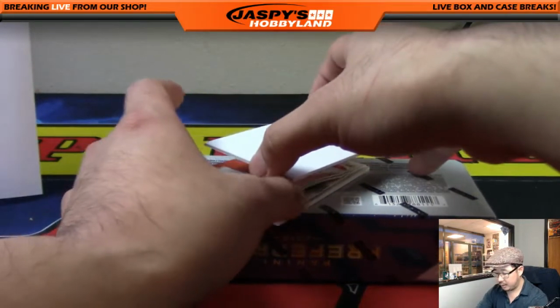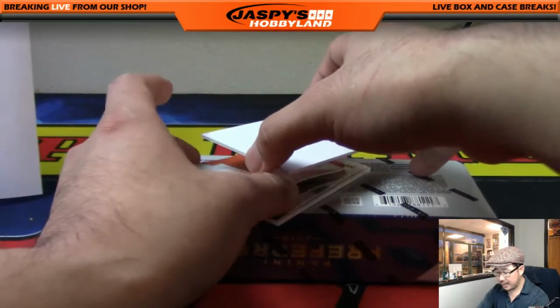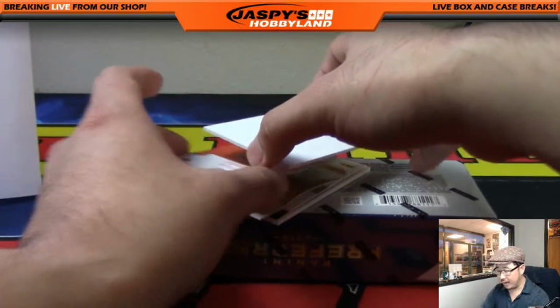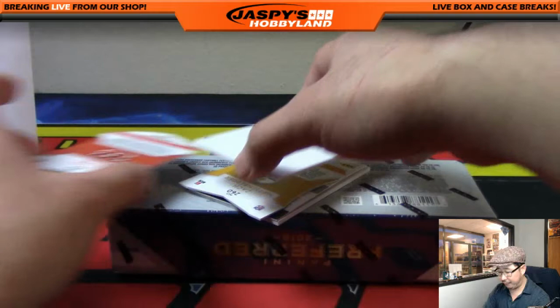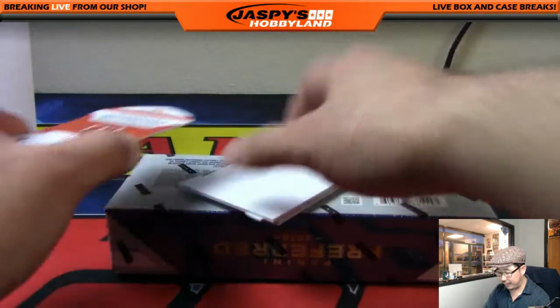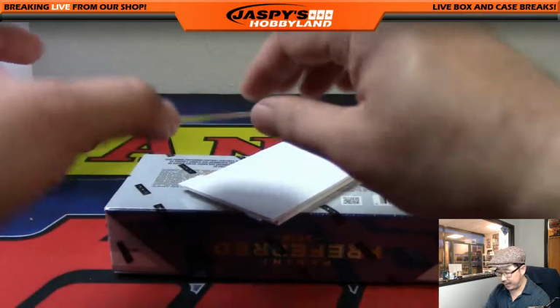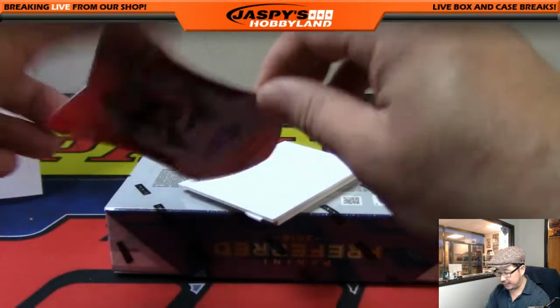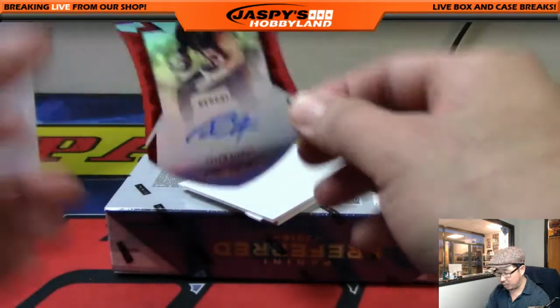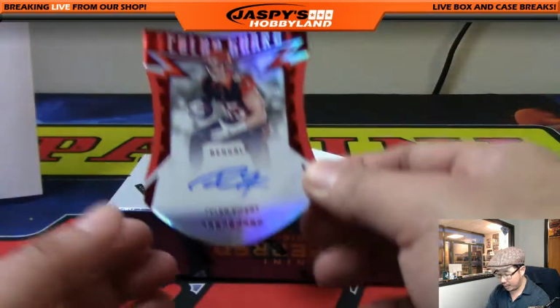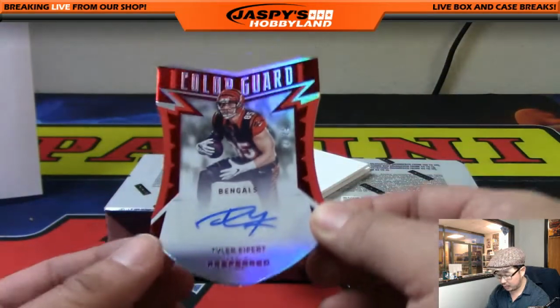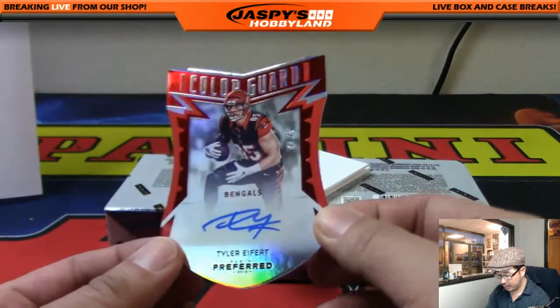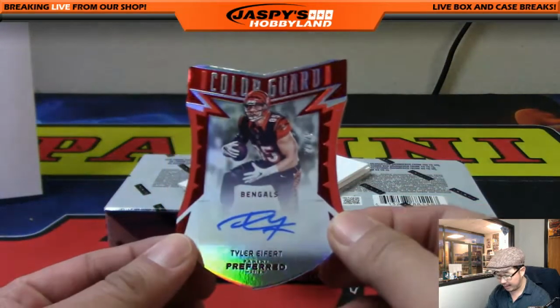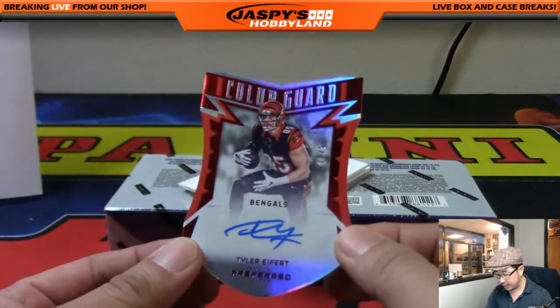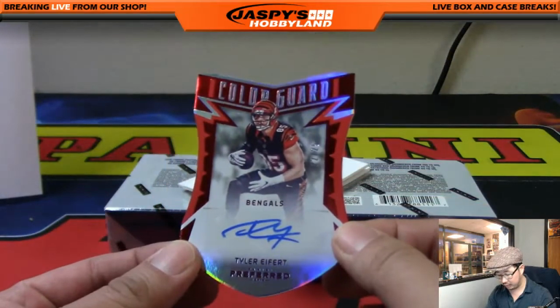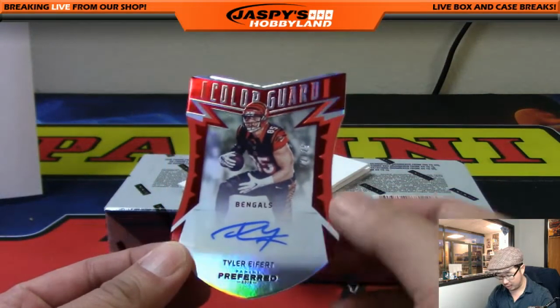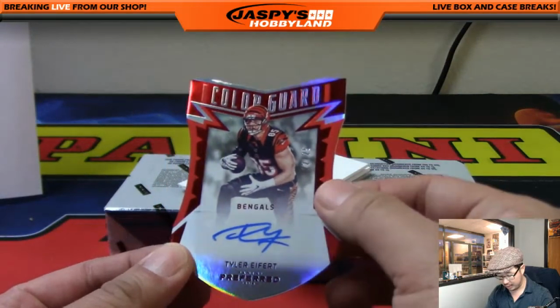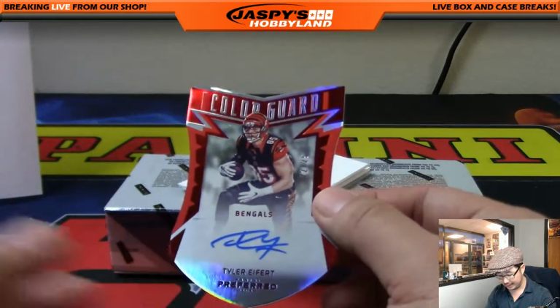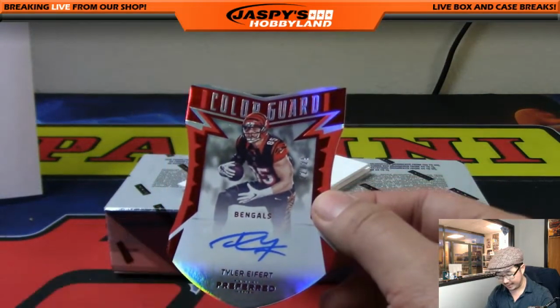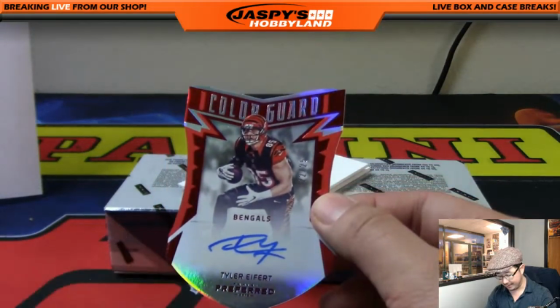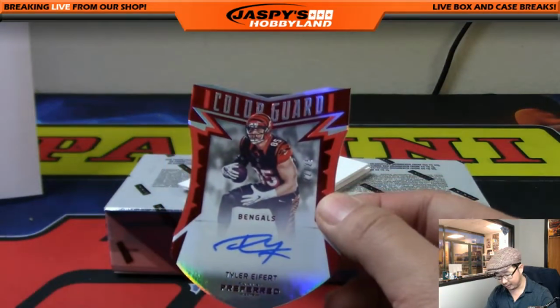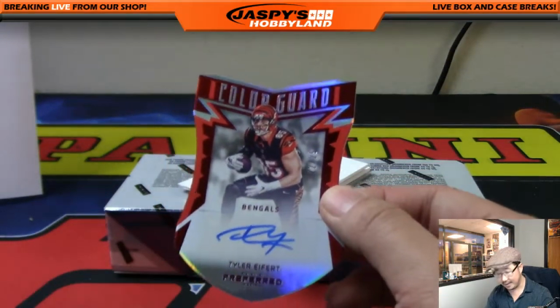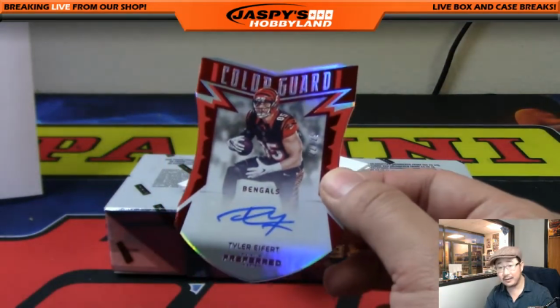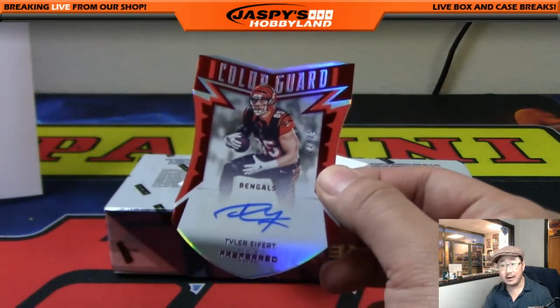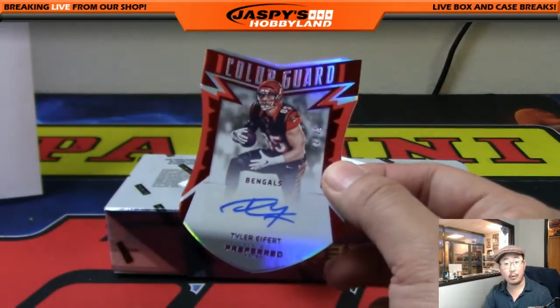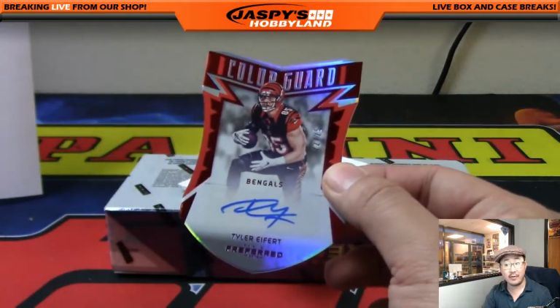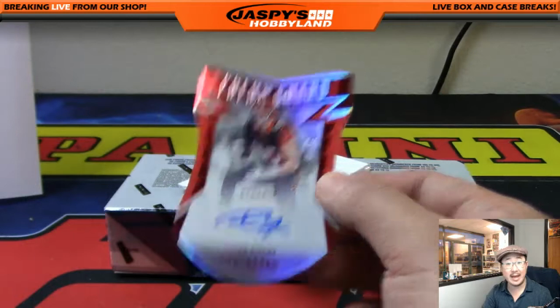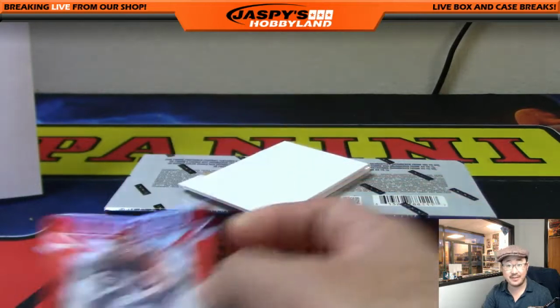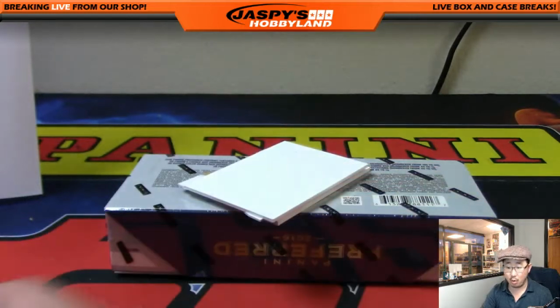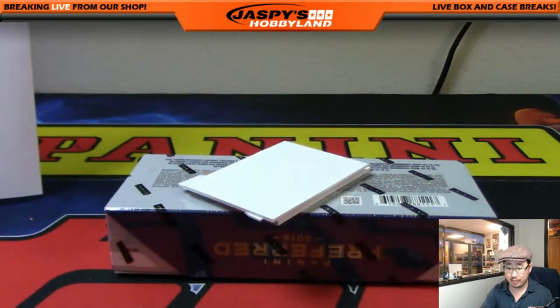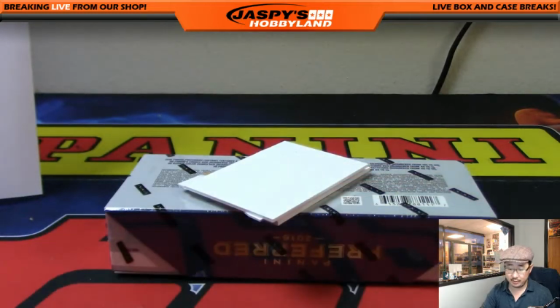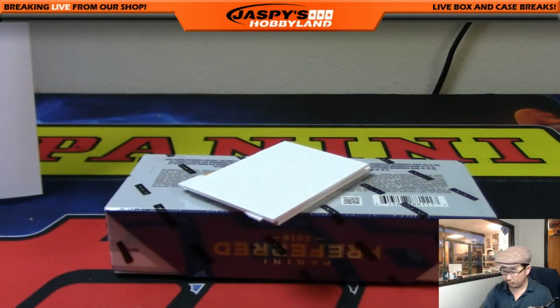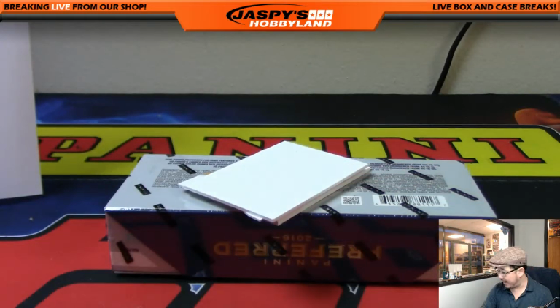Tyler Eifert for the AFC North, 22 out of 25, color guard die cut autograph. Another one for the AFC North — another one for Adam.